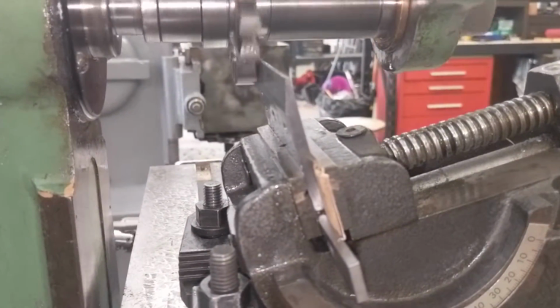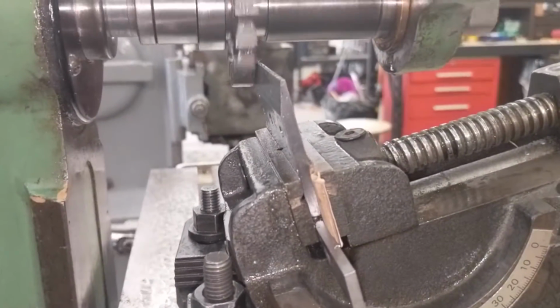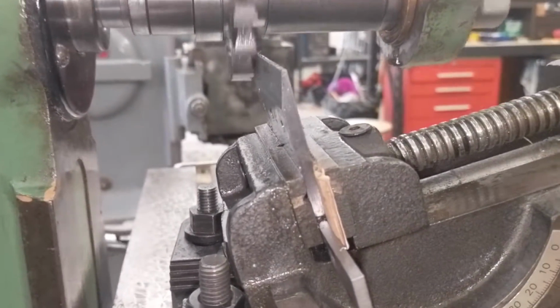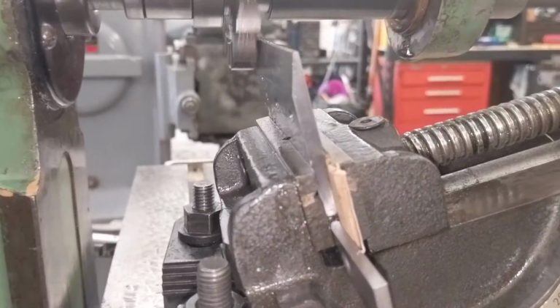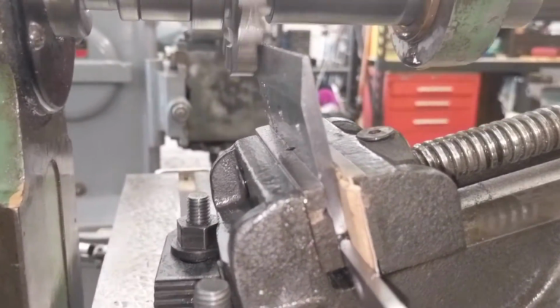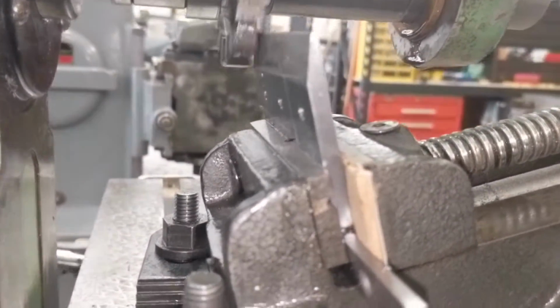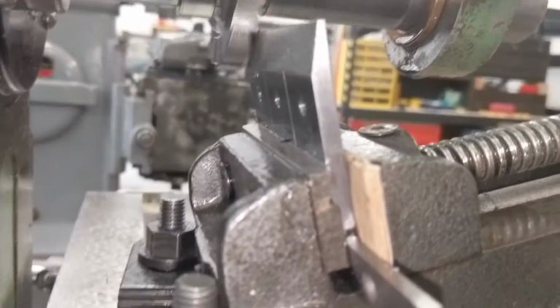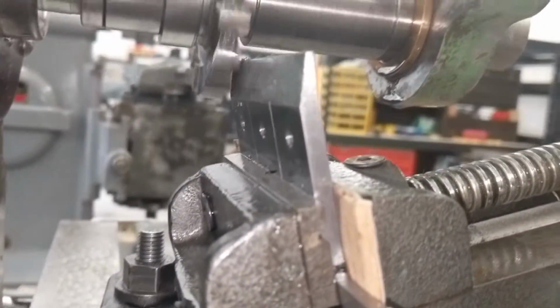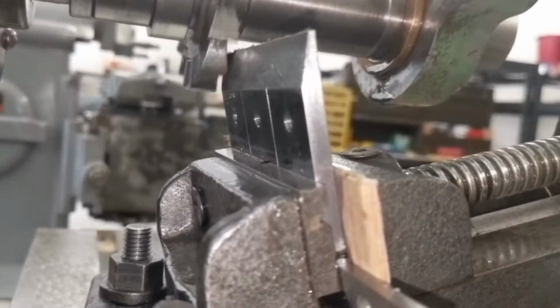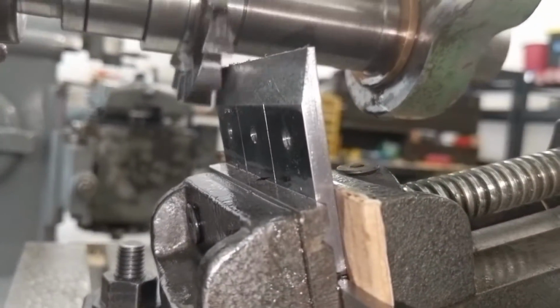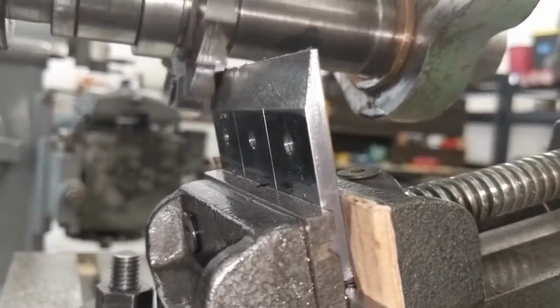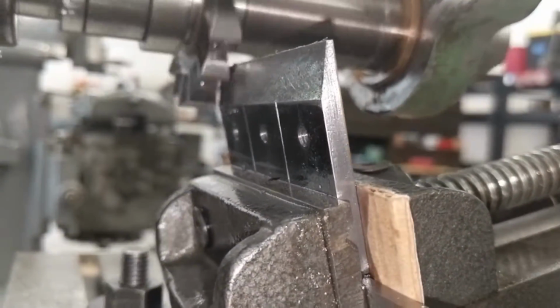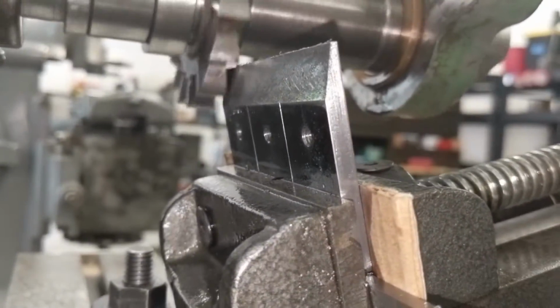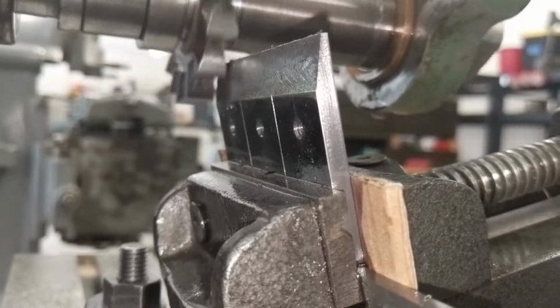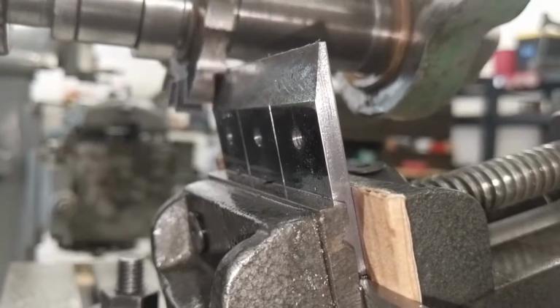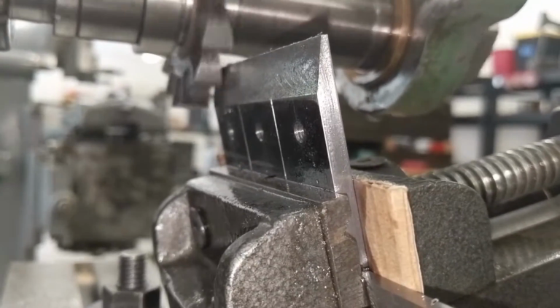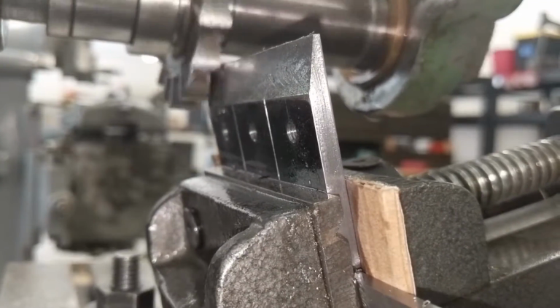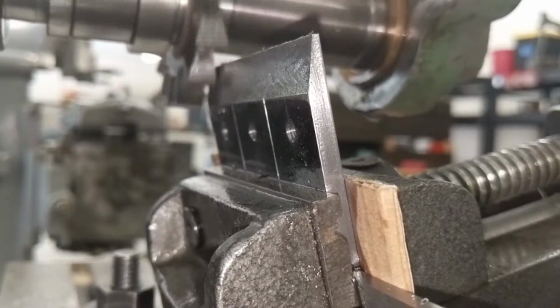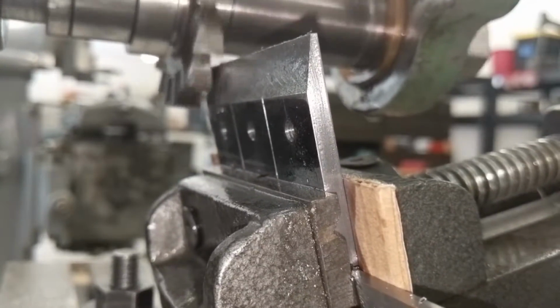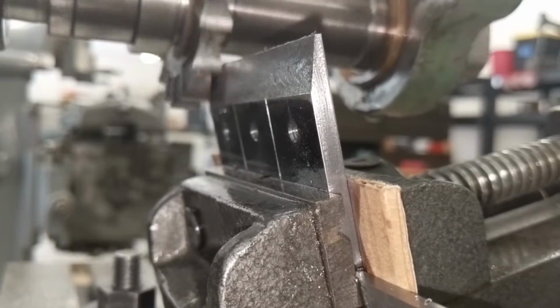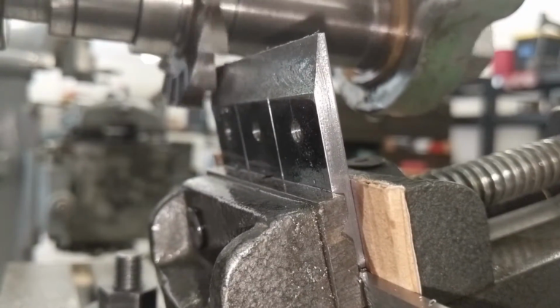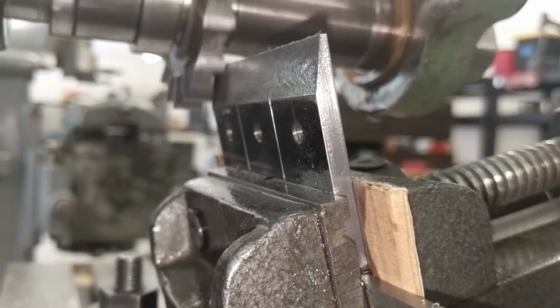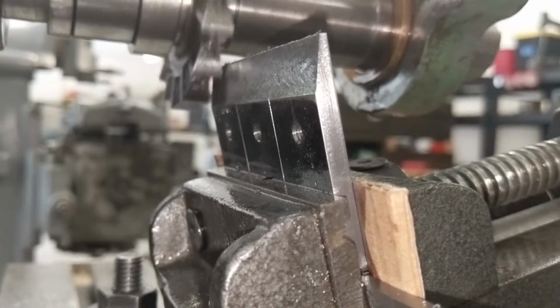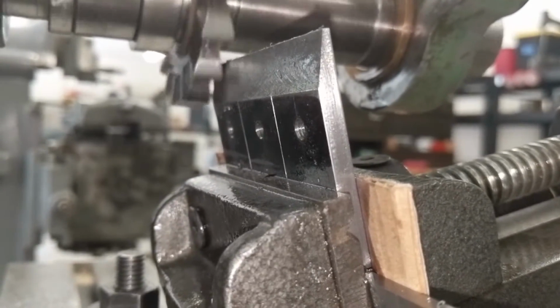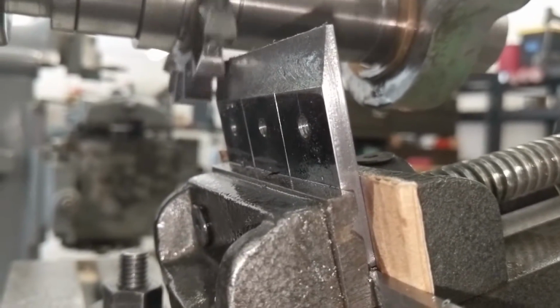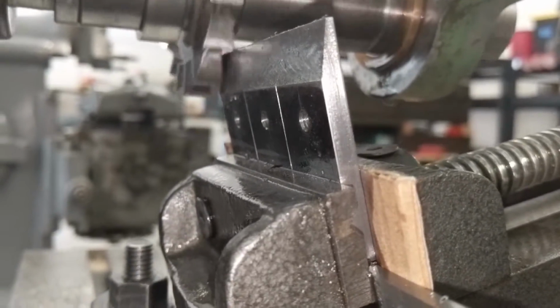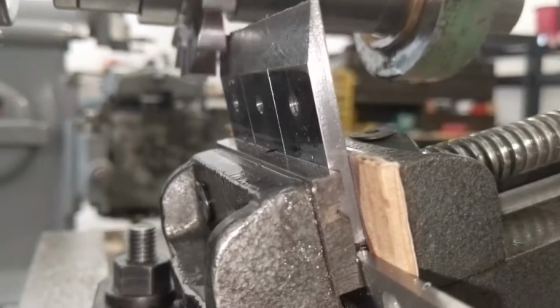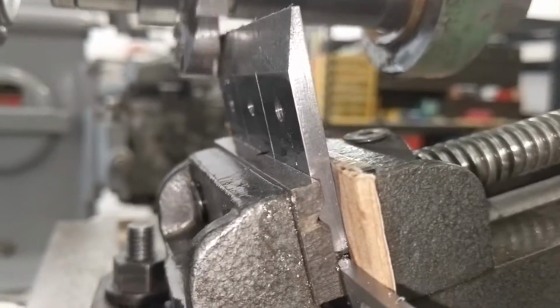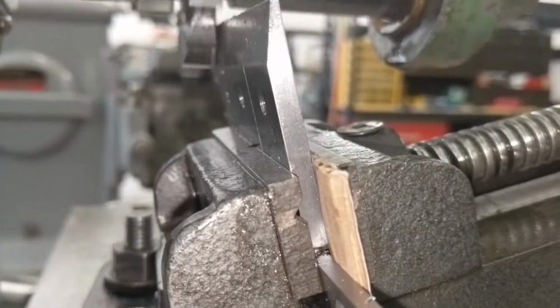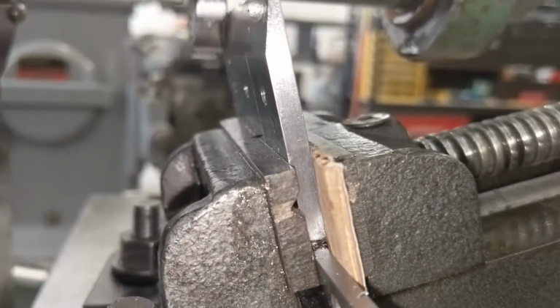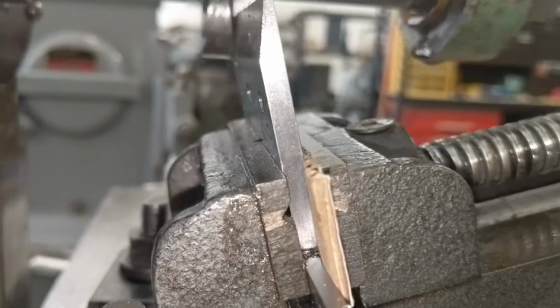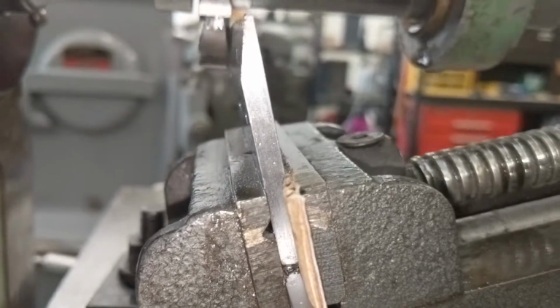Notice that I have three separate pieces clamped in the vise right now. The corrugated paper helps equalize the pressure from the vise jaws, and the parts are sitting on a parallel.